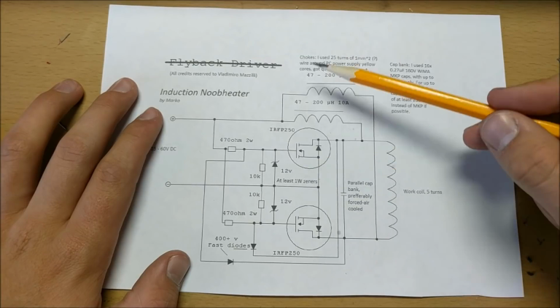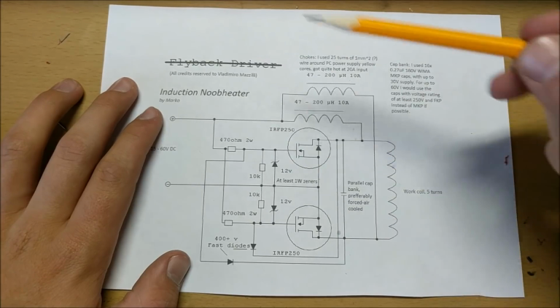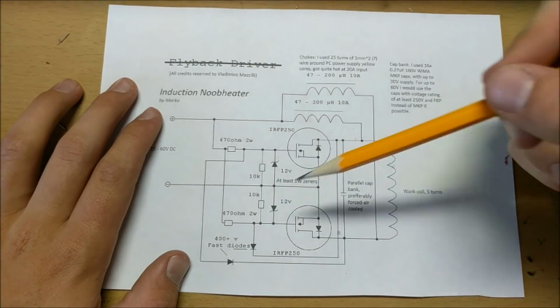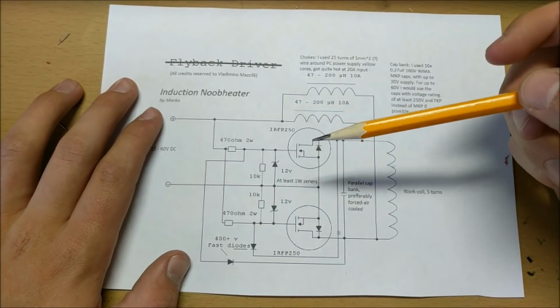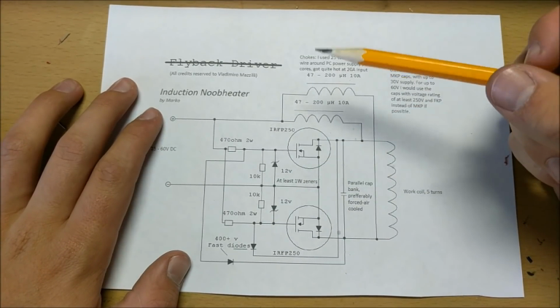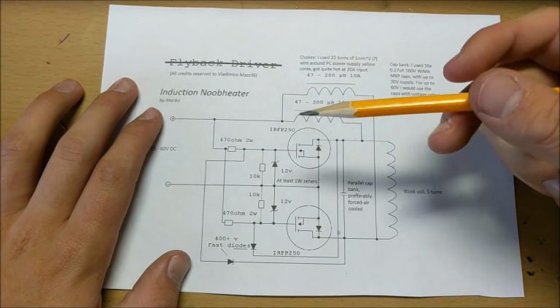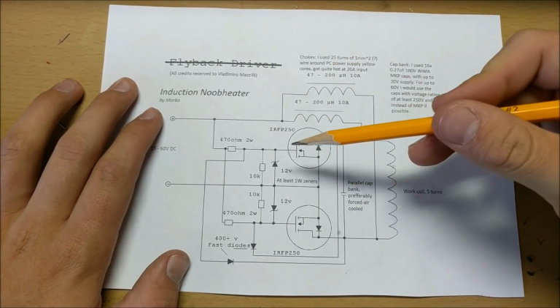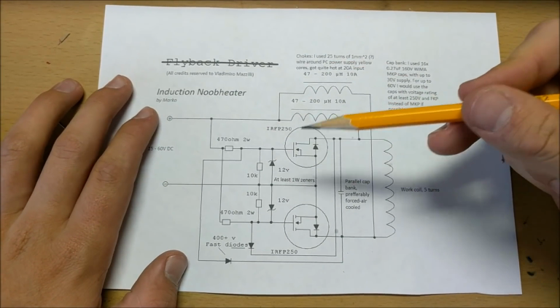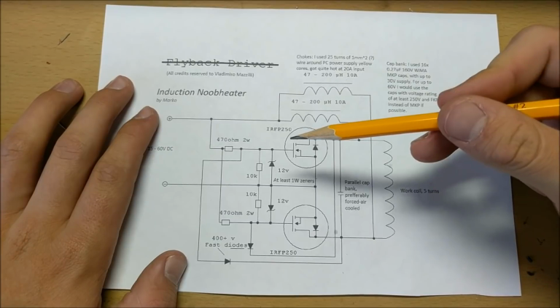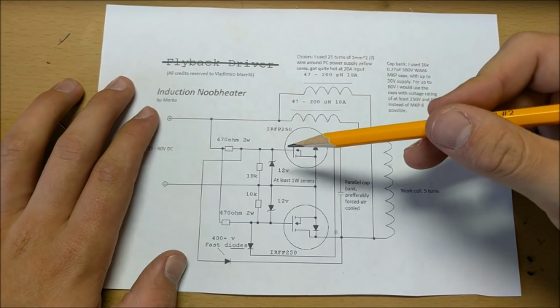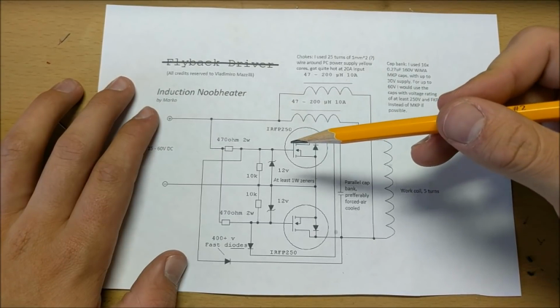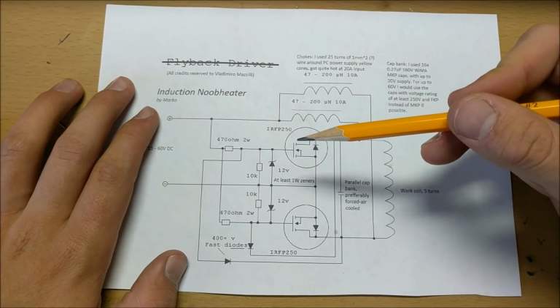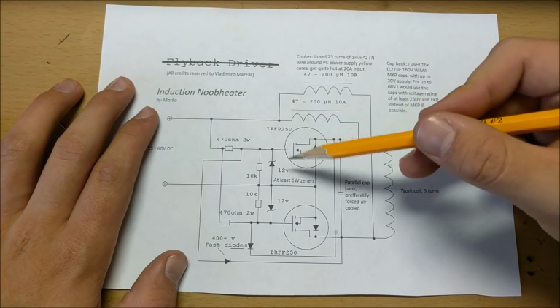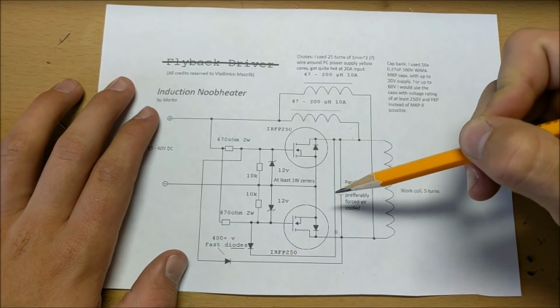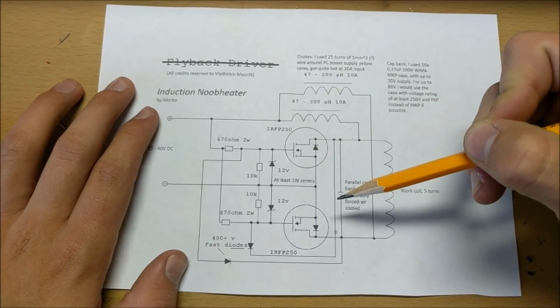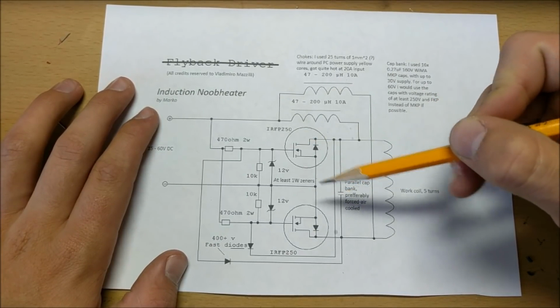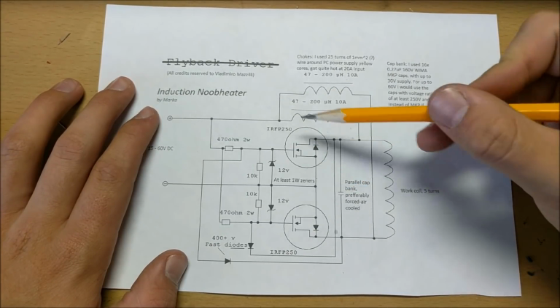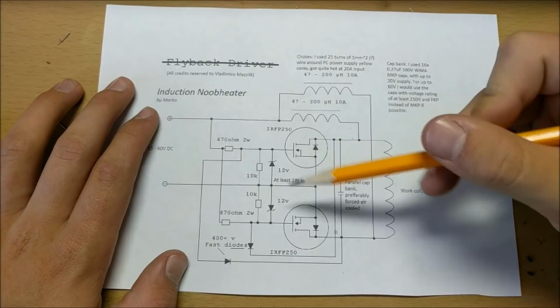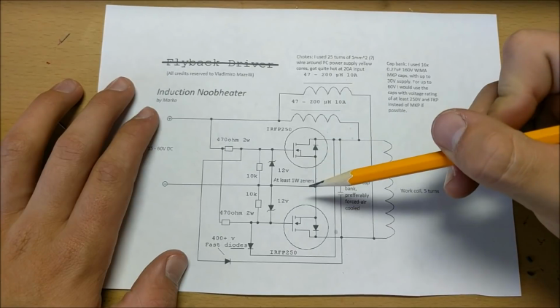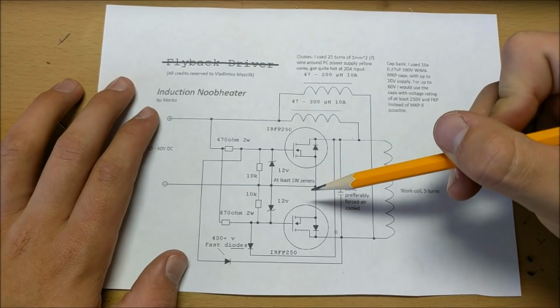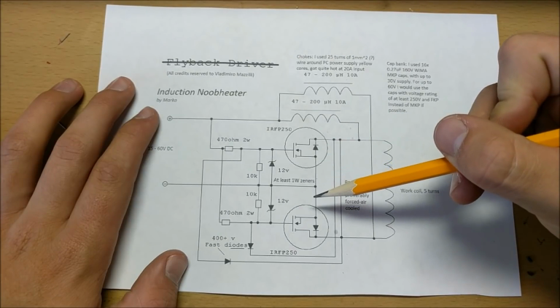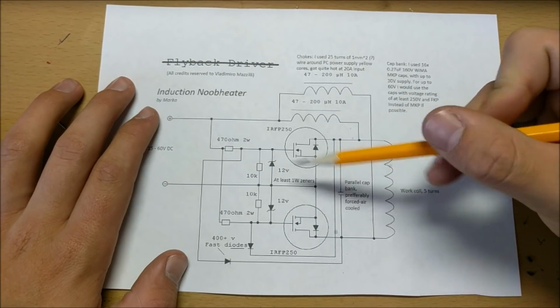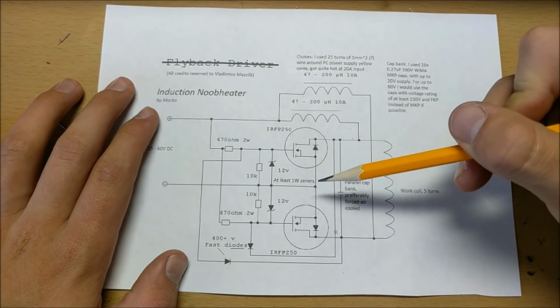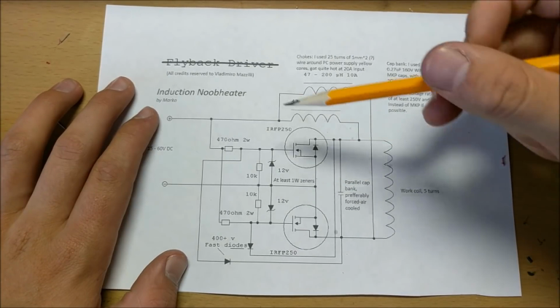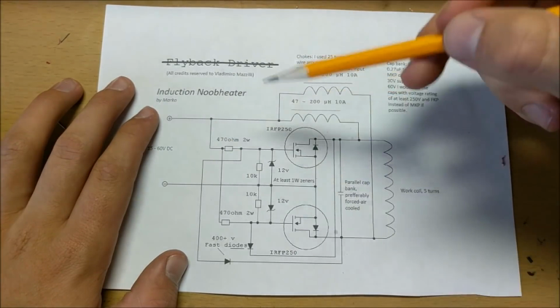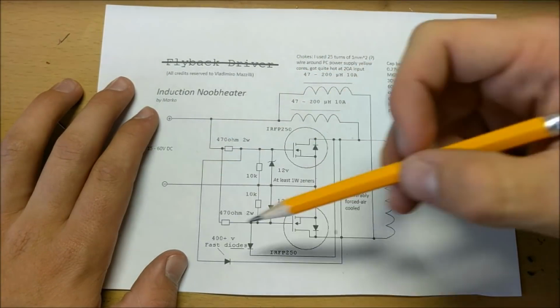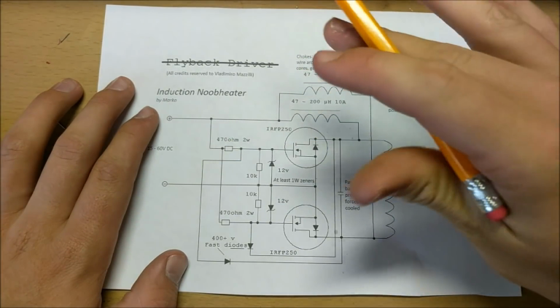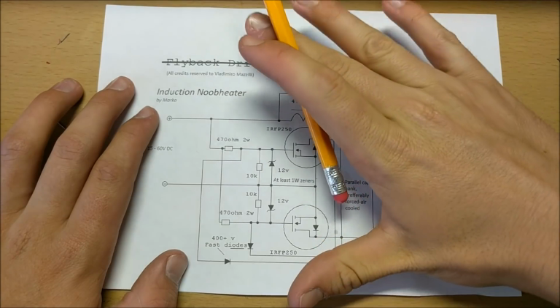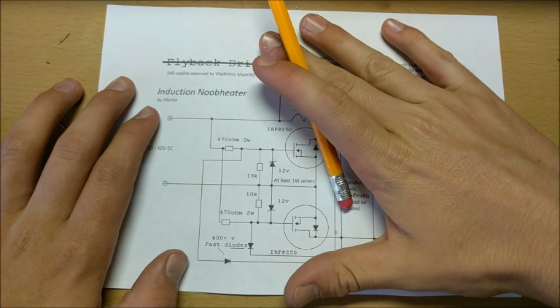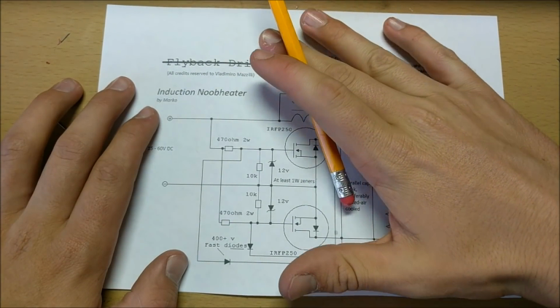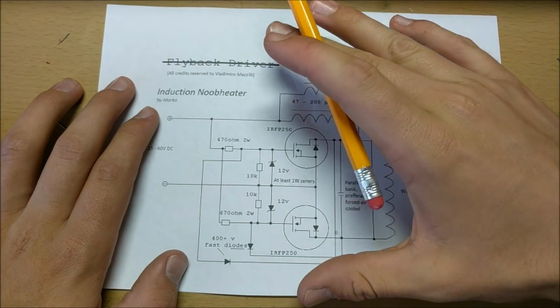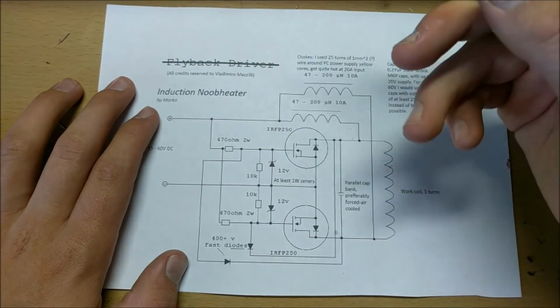Now to start, let's take a look at the circuit. I think looking at the circuit and understanding how it works is one of the most important parts behind building an electronics project, because you can download any schematic off the internet and build it, but you won't learn anything. So I'd like to teach you how this circuit works before we actually start building it.